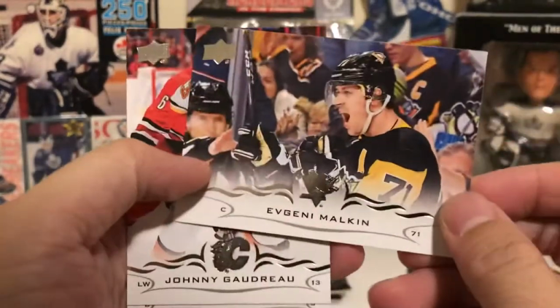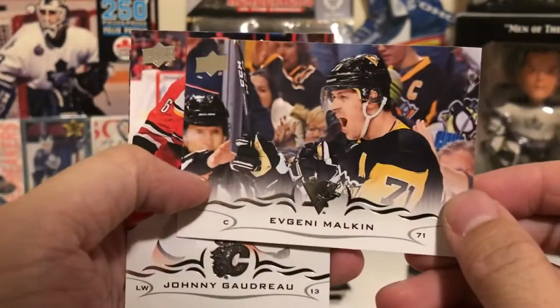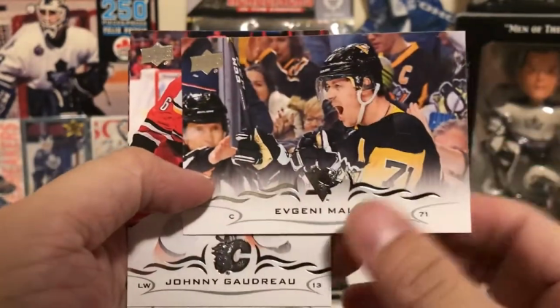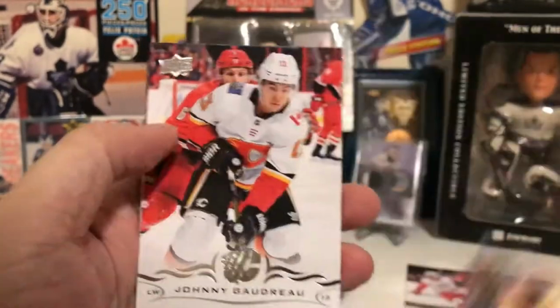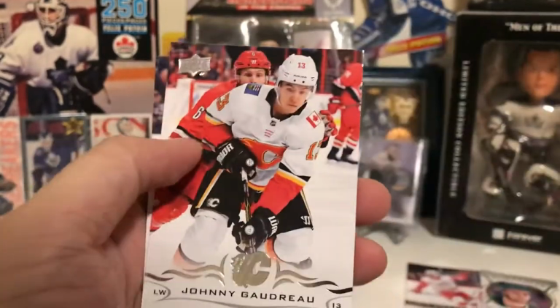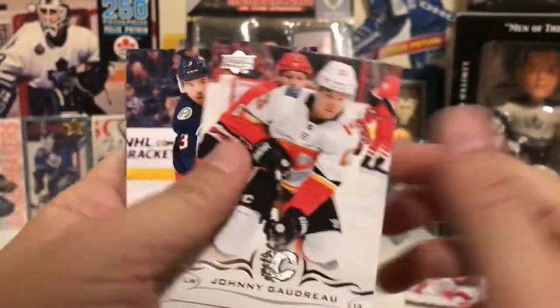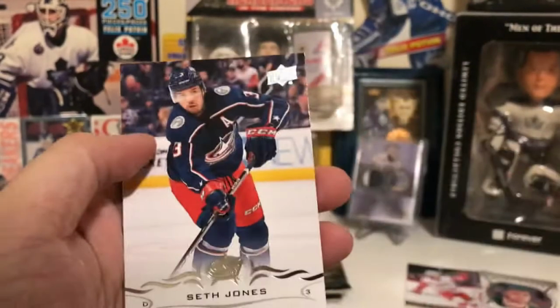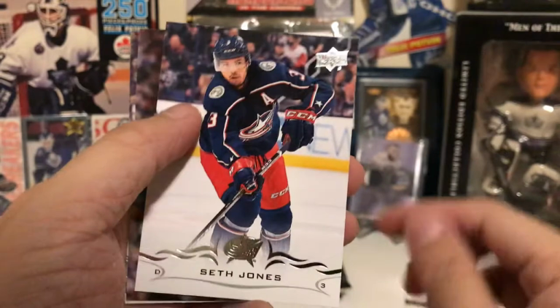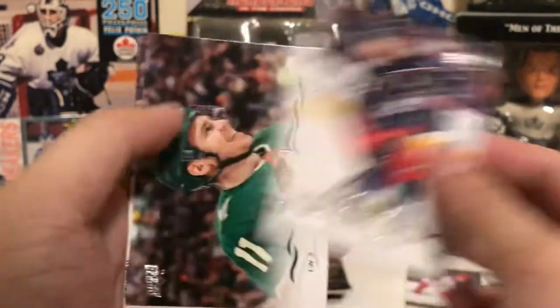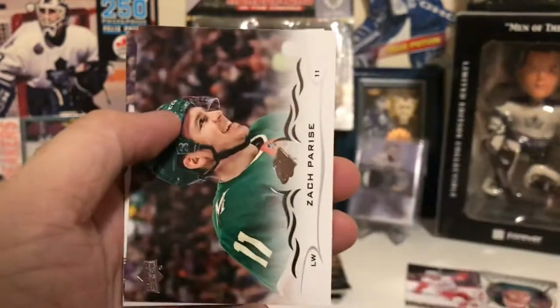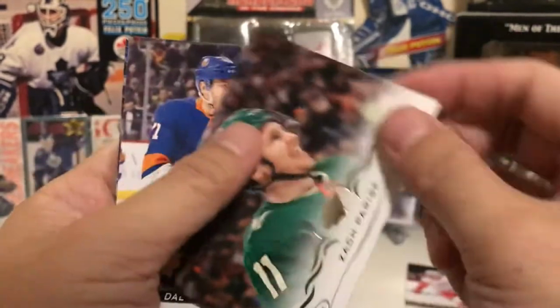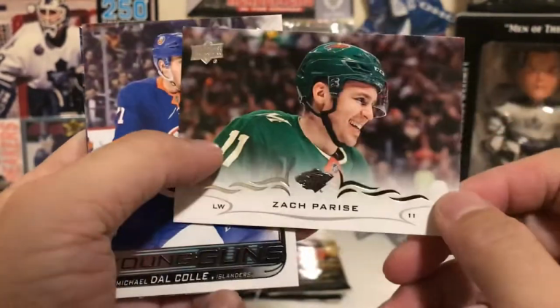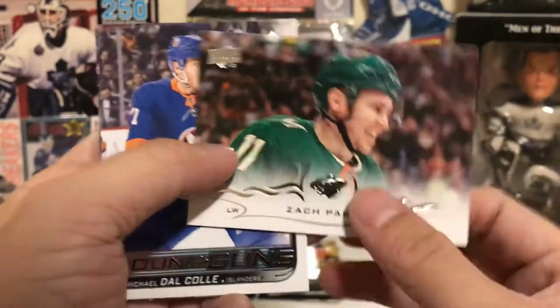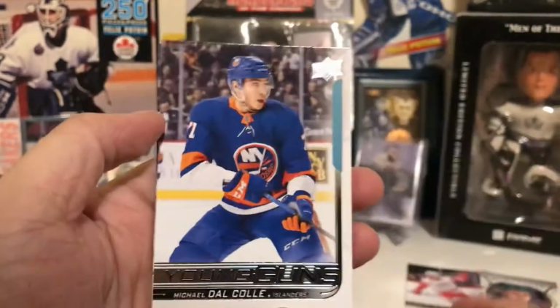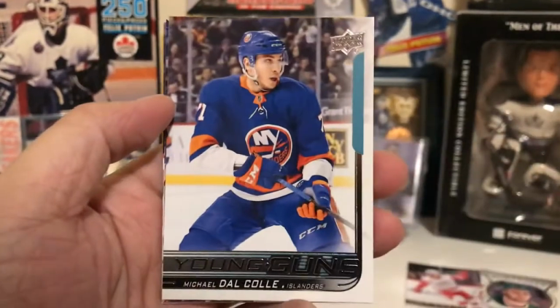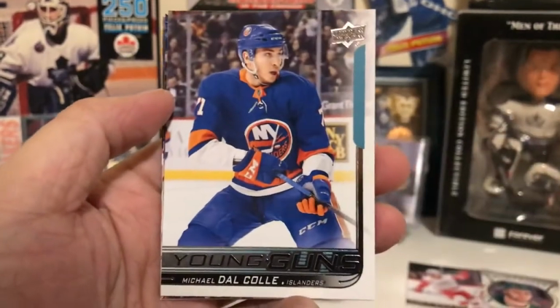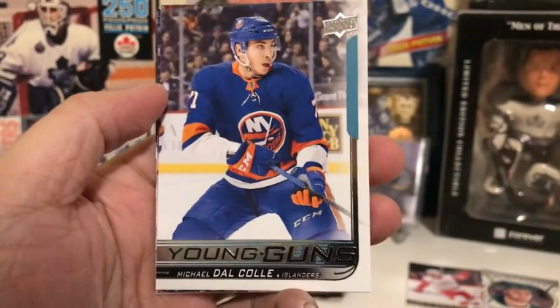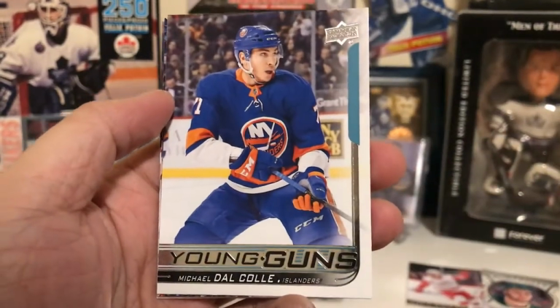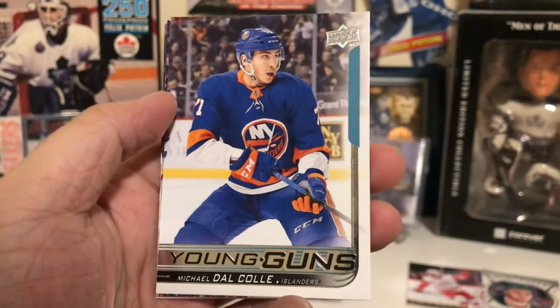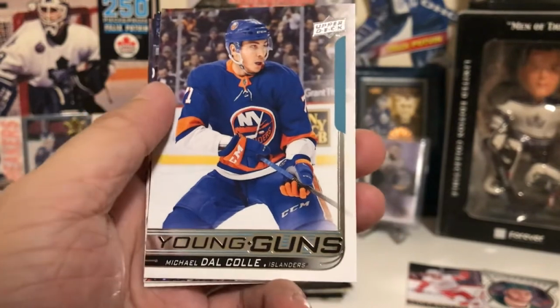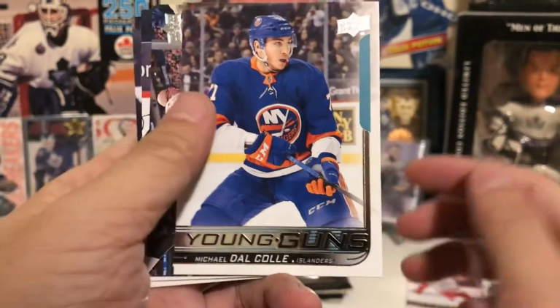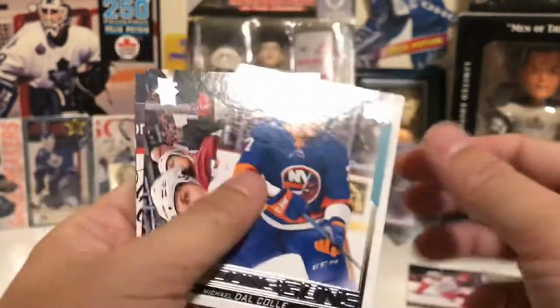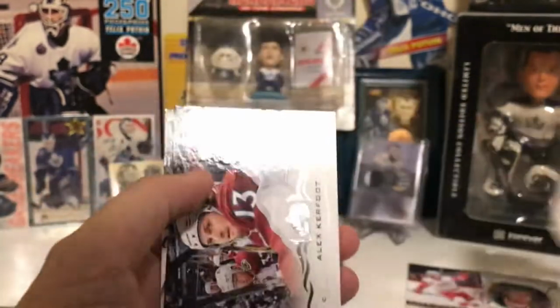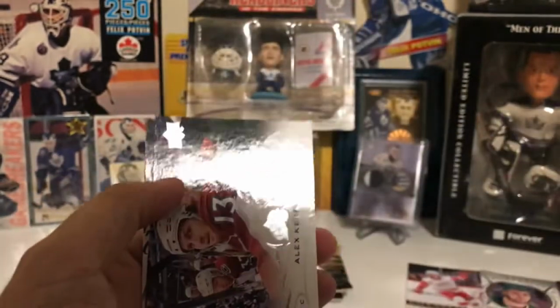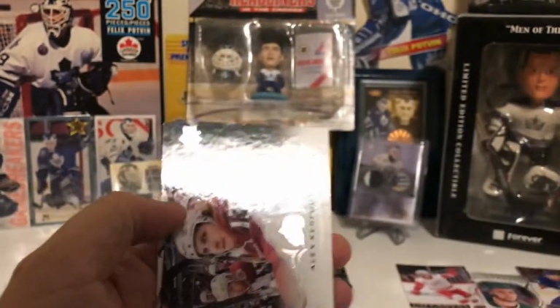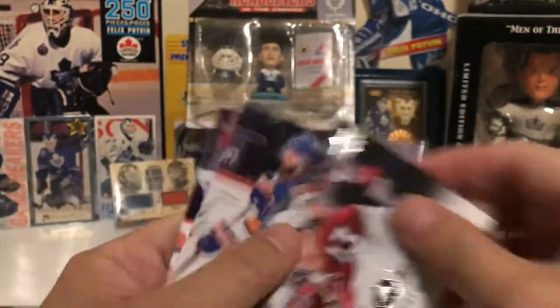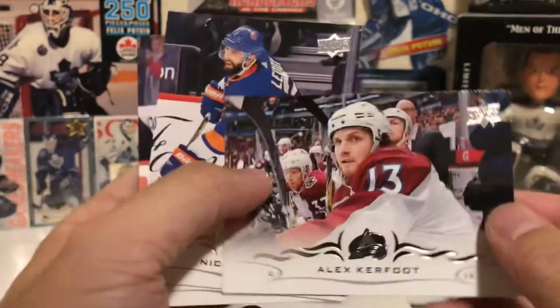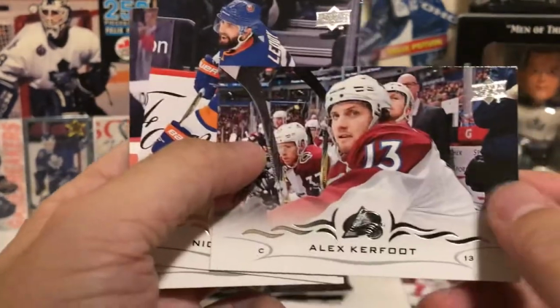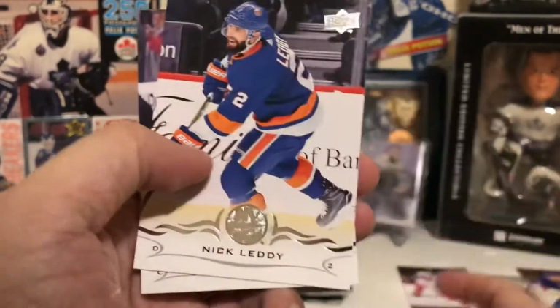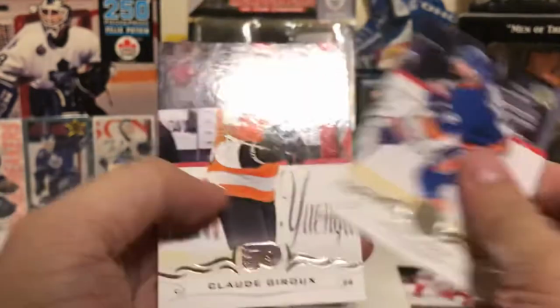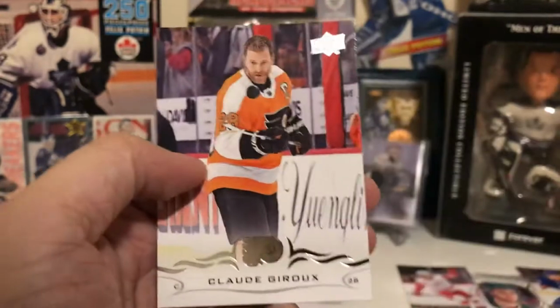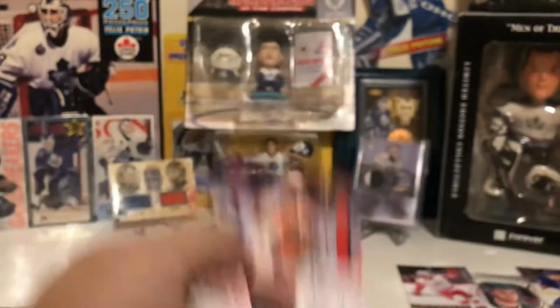Fourth pack: Evgeny Malkin, Johnny Goudreau, Seth Jones, Zach Parise, and our first young guns is Michael Dalcol. Also Kerfoot, Letty, and Giroud.